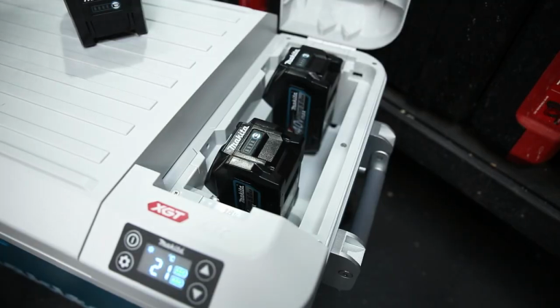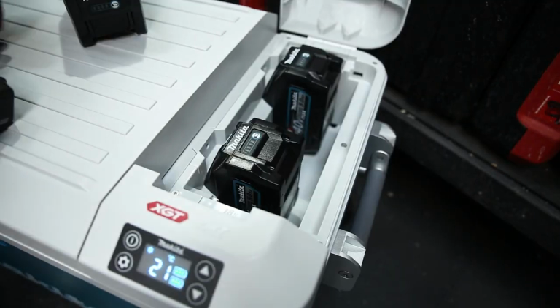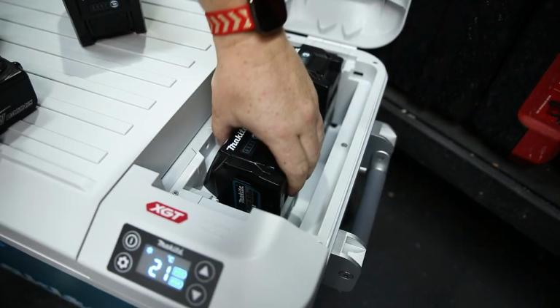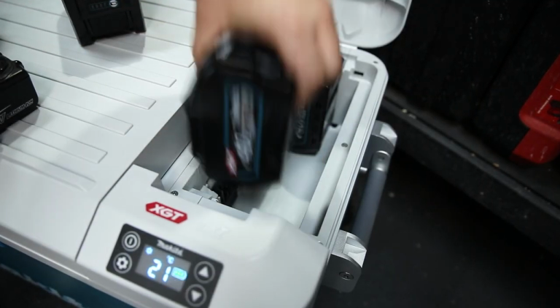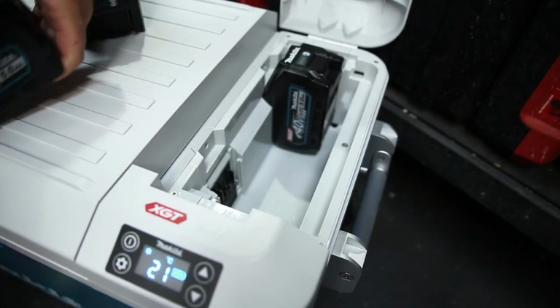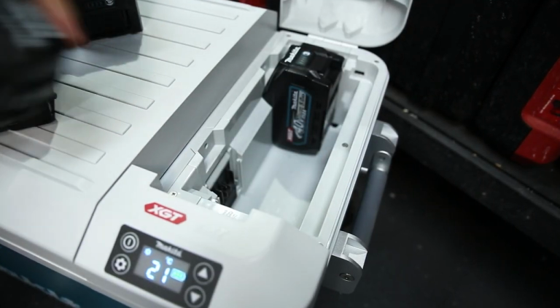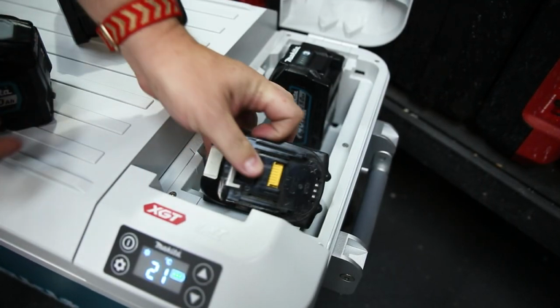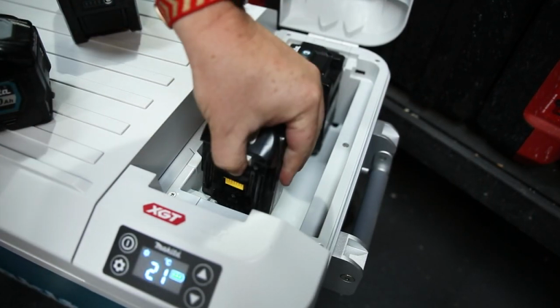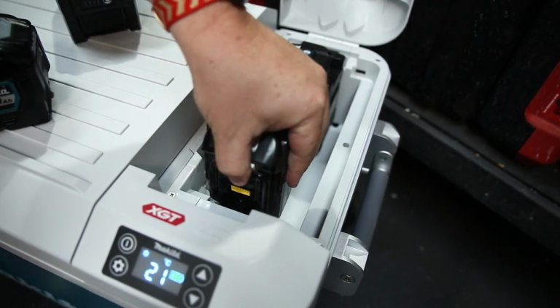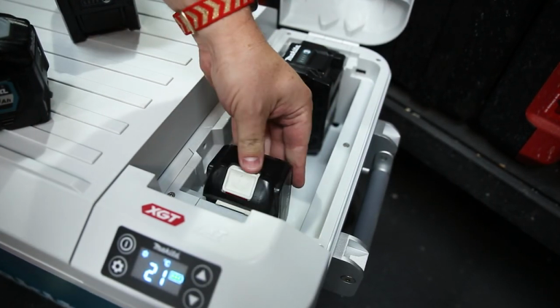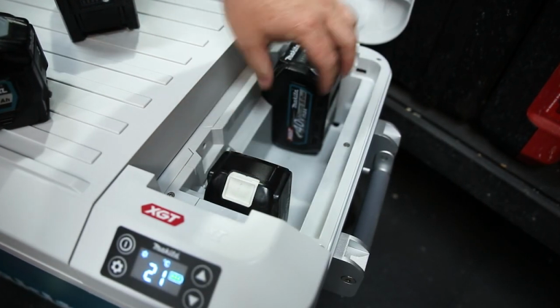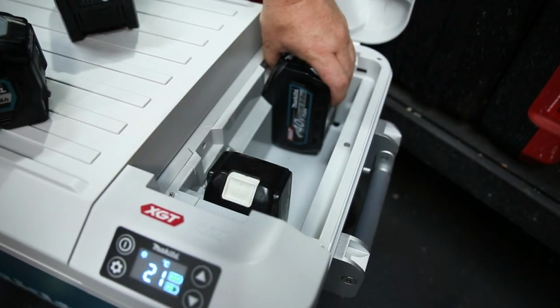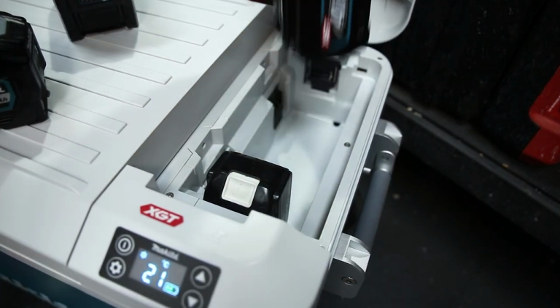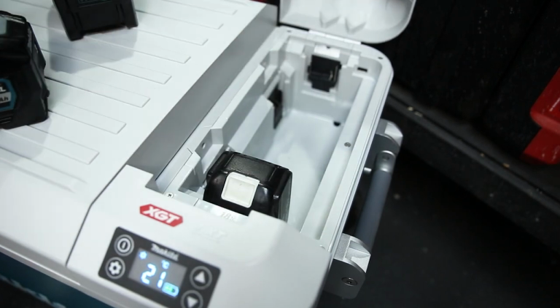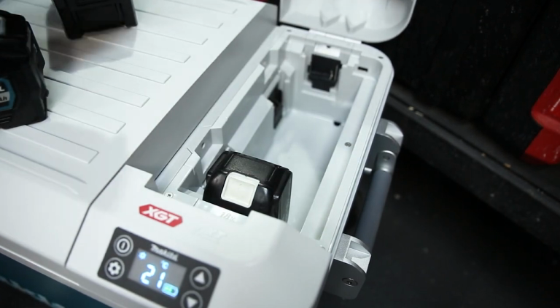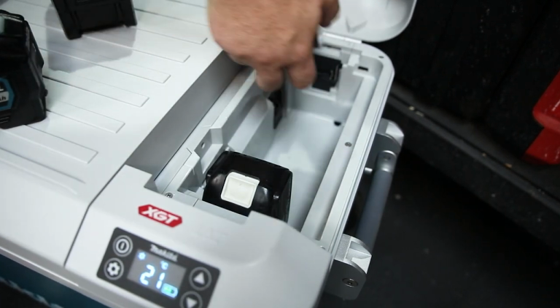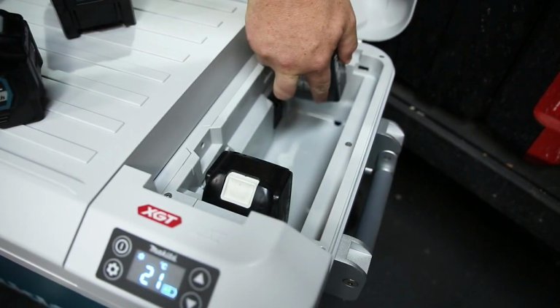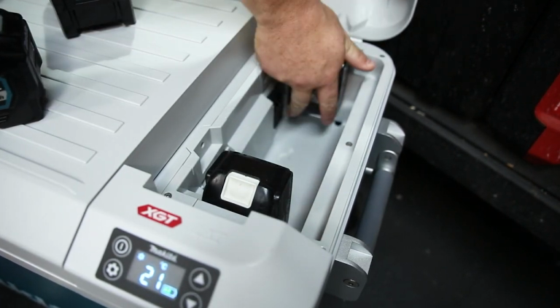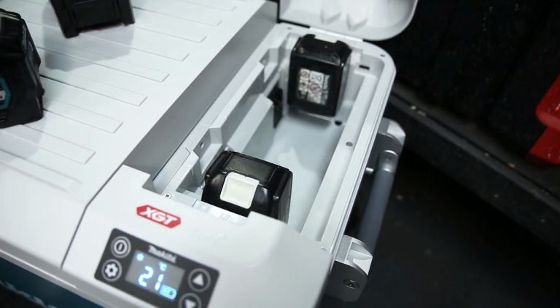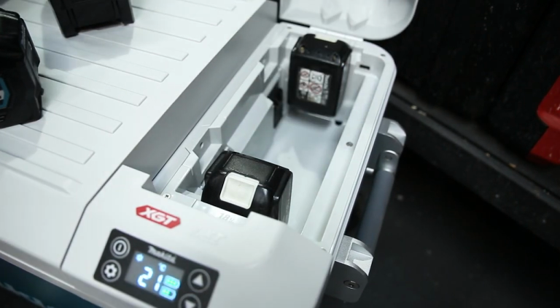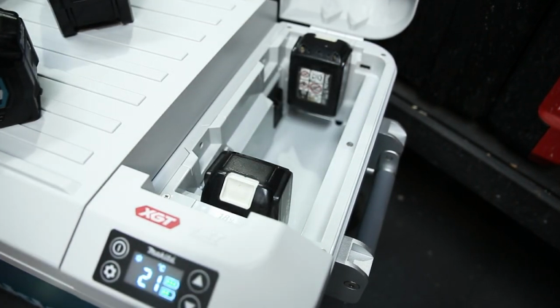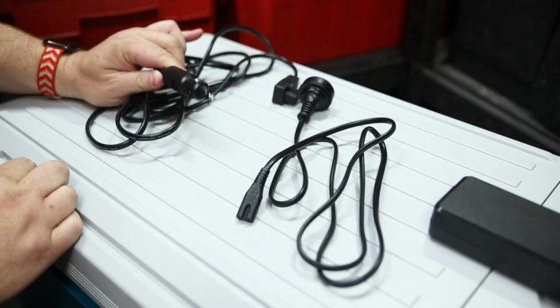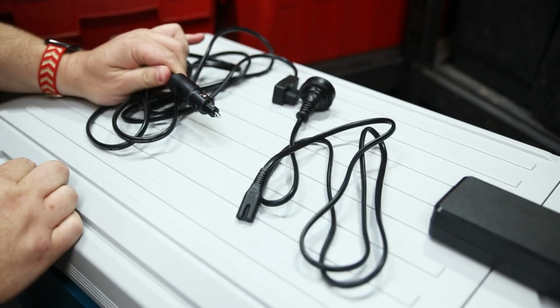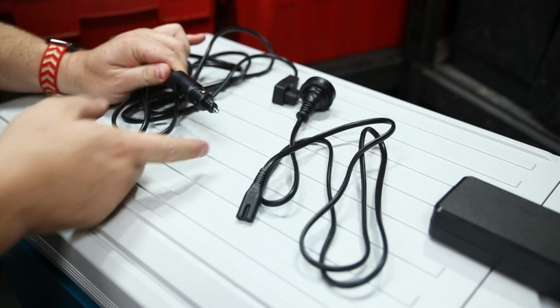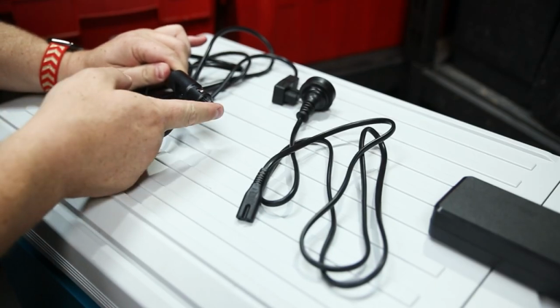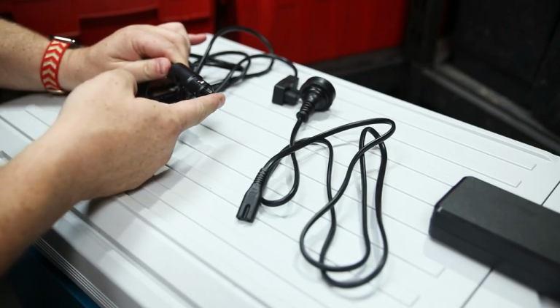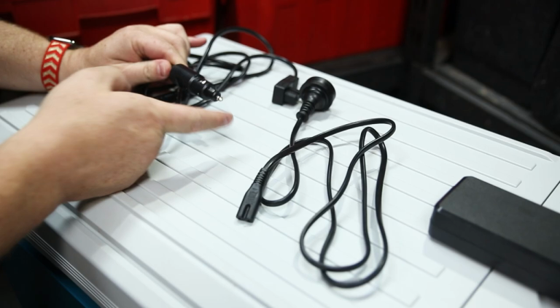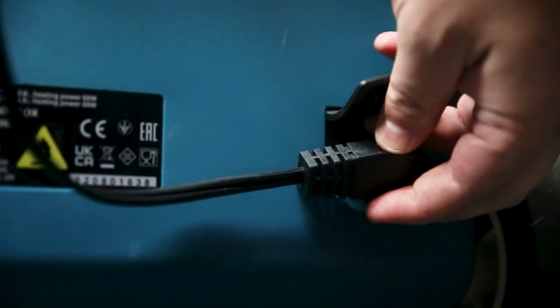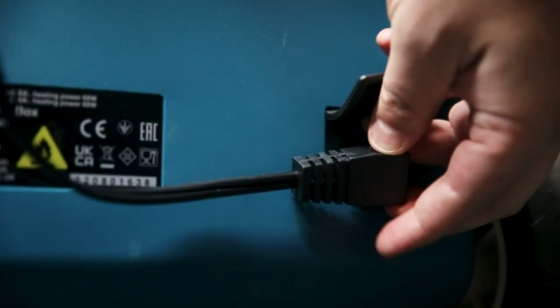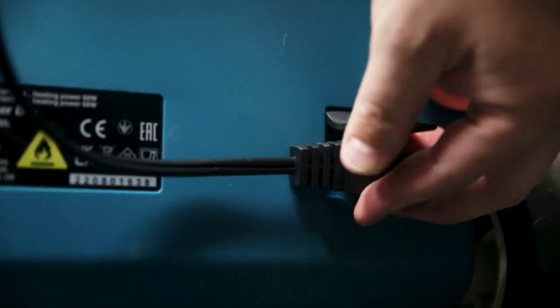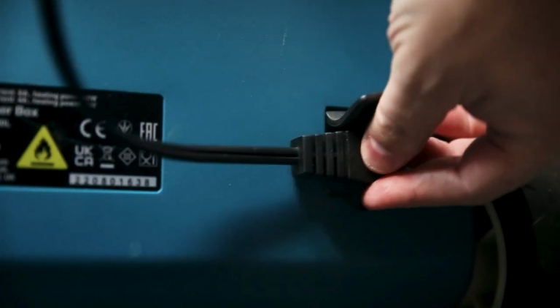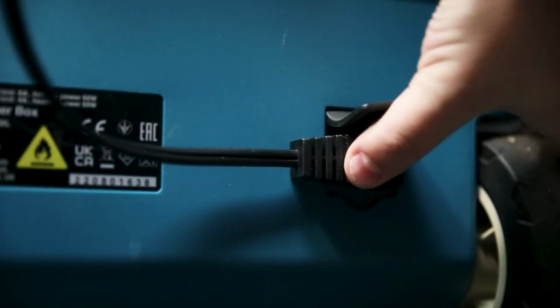How you power this unit is a choose-your-own adventure. You can use up to two XGT batteries or two LXT 18 volt batteries. You can also use the outlet in your car, and it also comes with a wall outlet so you can power it from the wall.